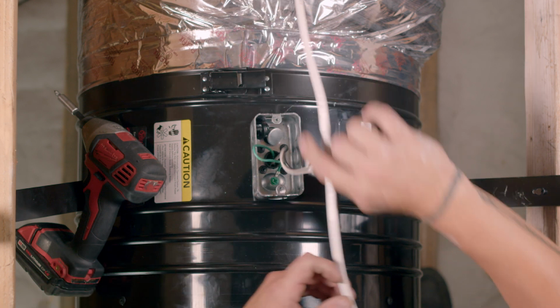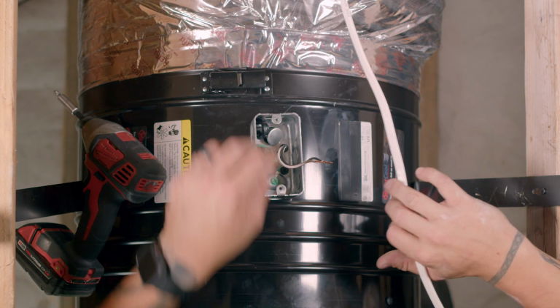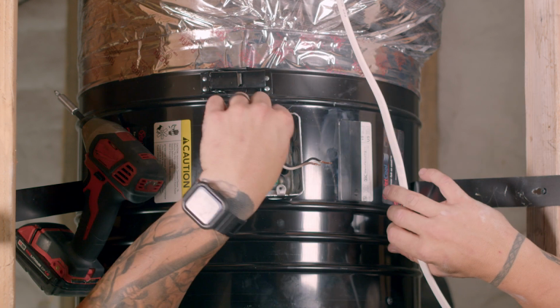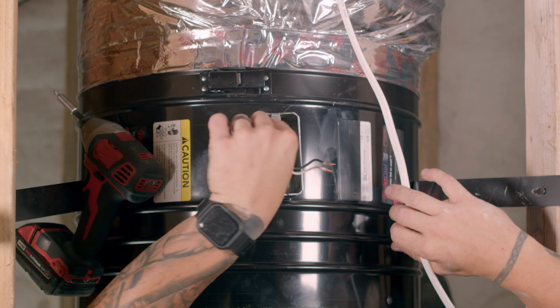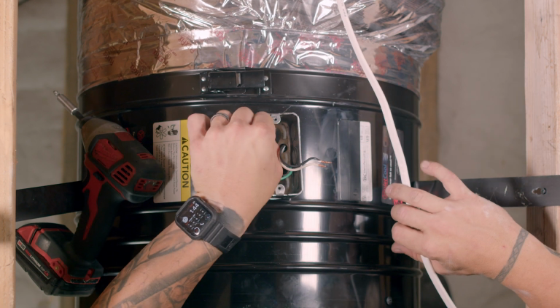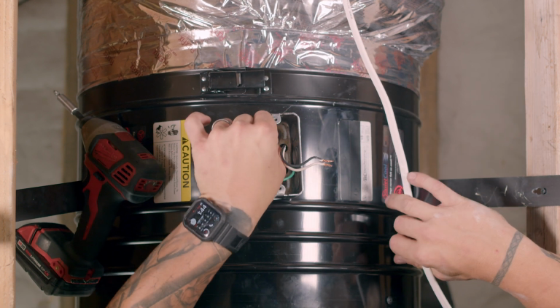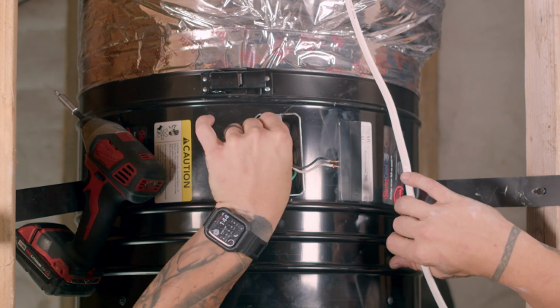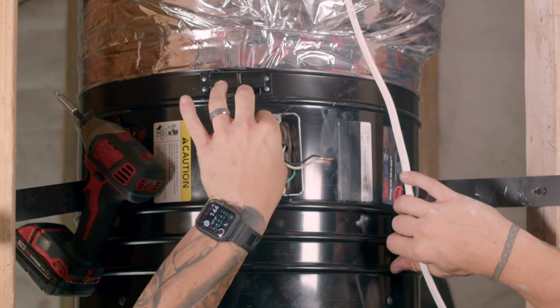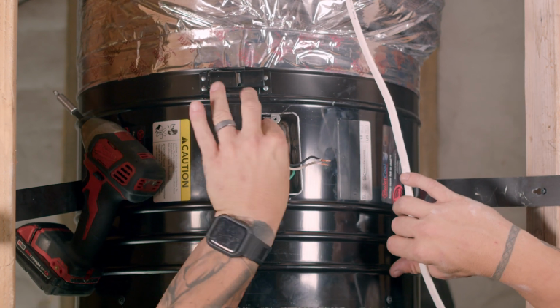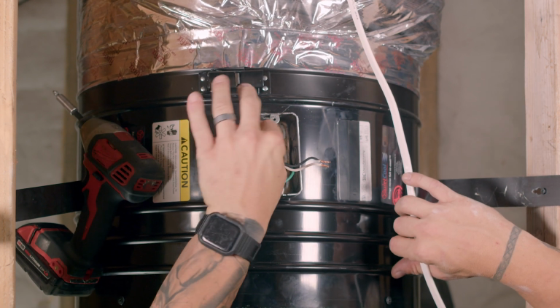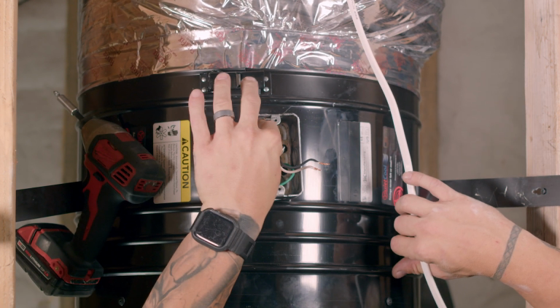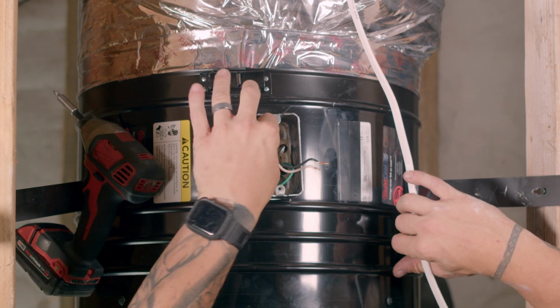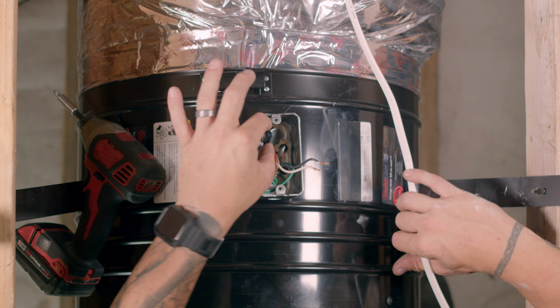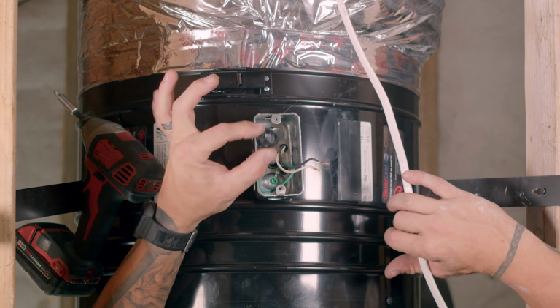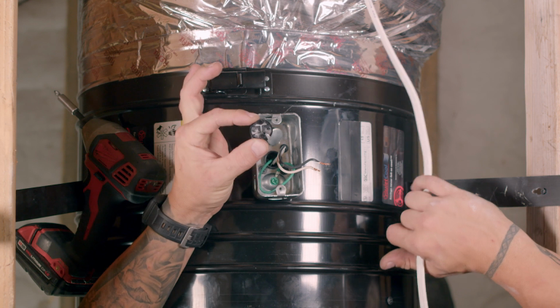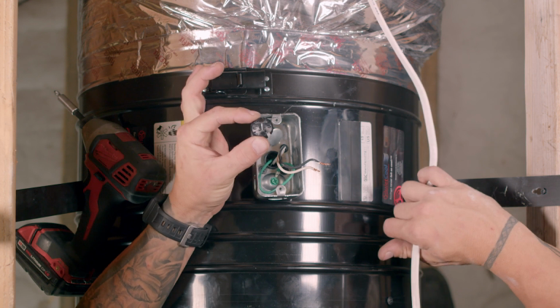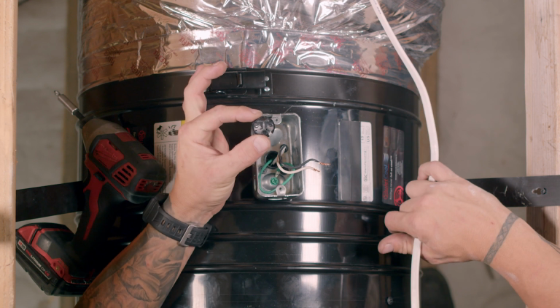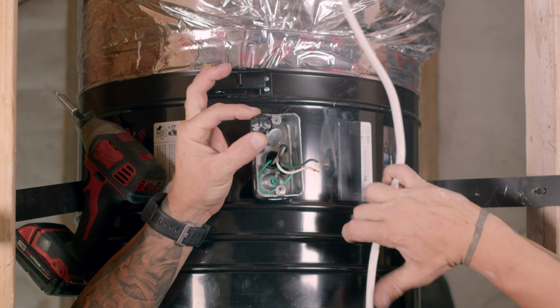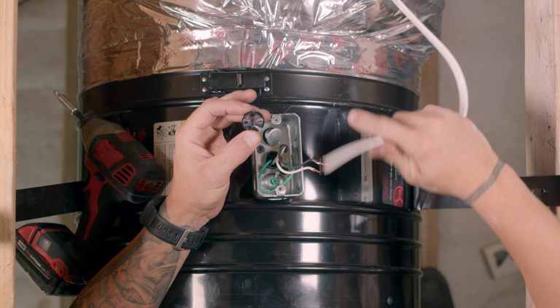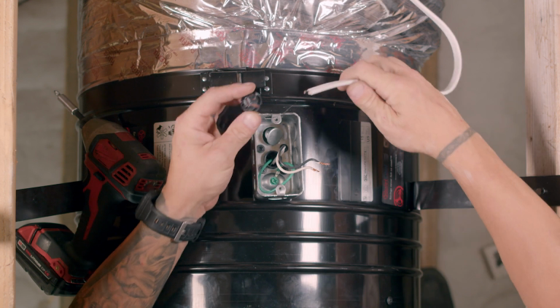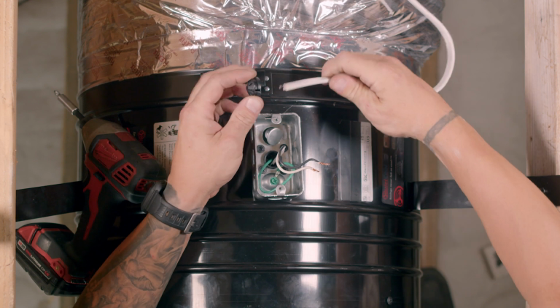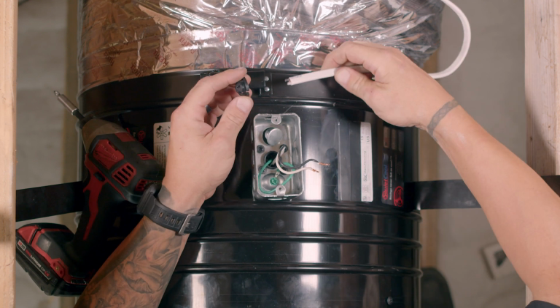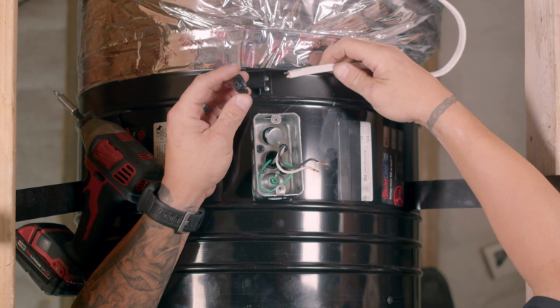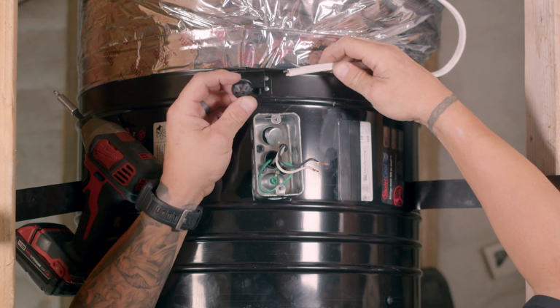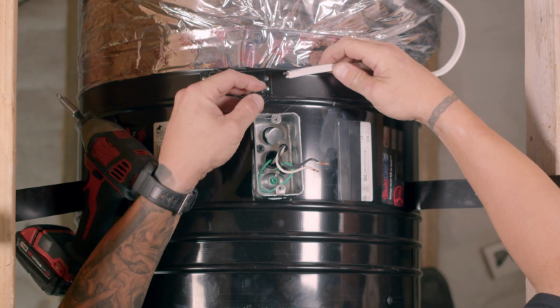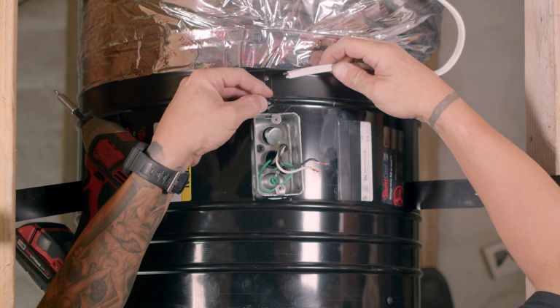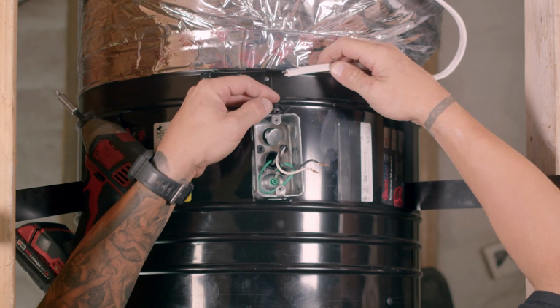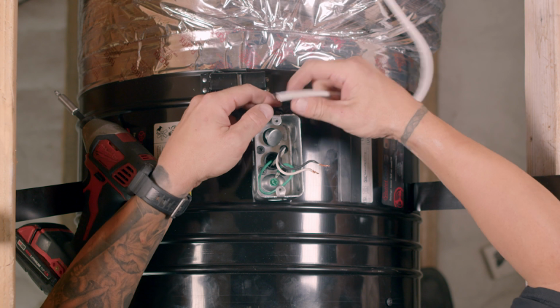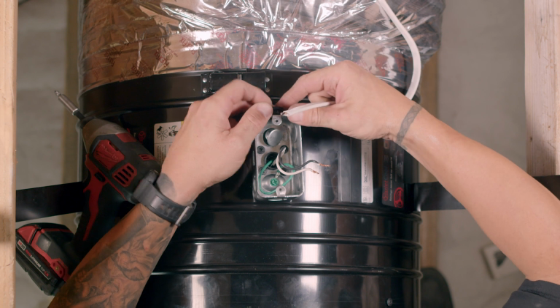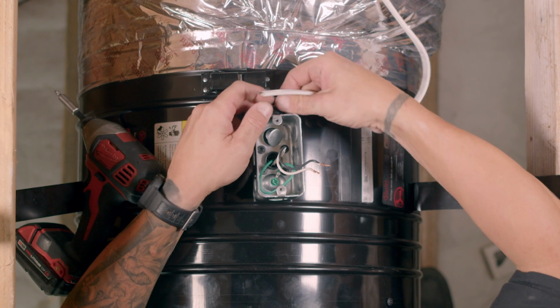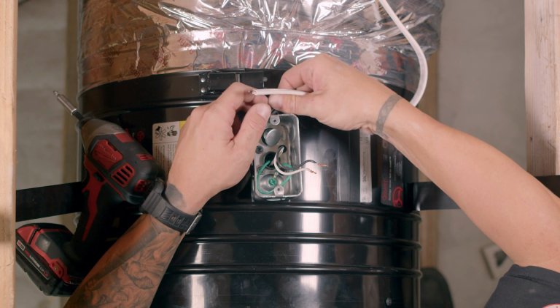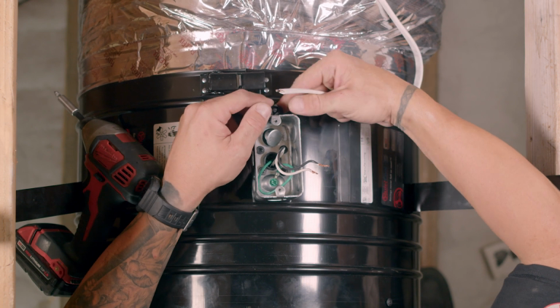Using the Romex connector that was included inside the junction box, install it into the same junction box hole that the power cord strain relief connector was installed in. Push the two wire Romex through the Romex connector.